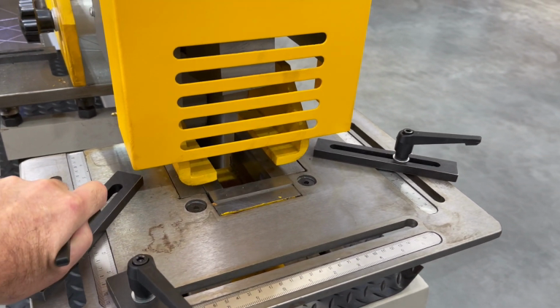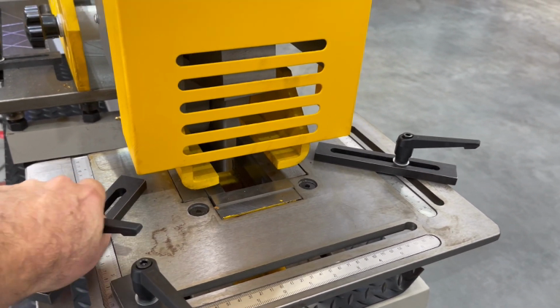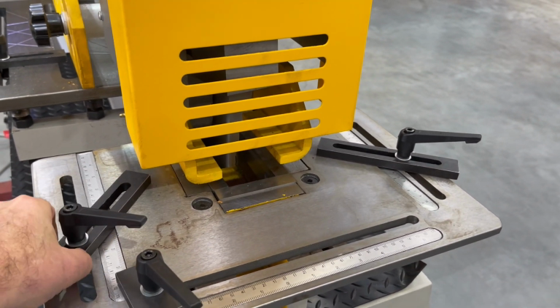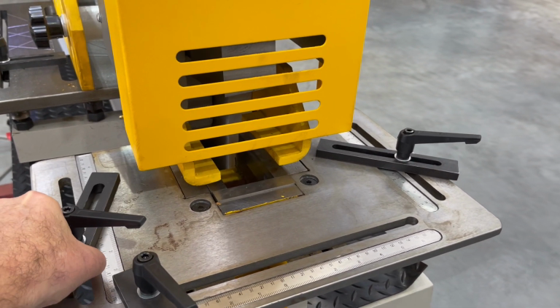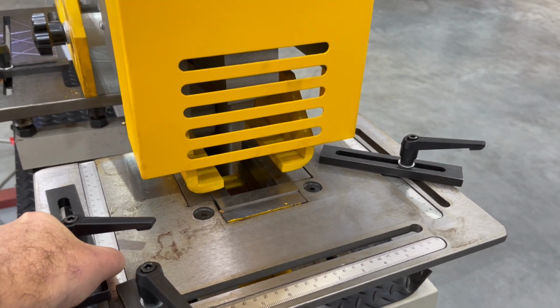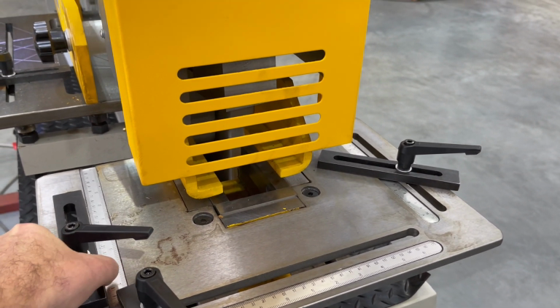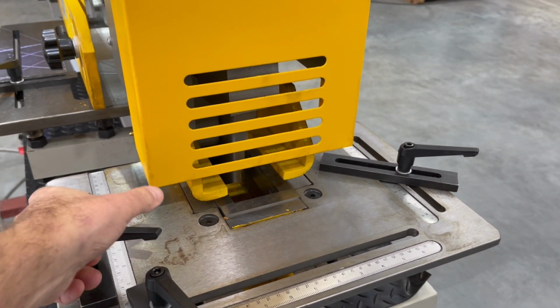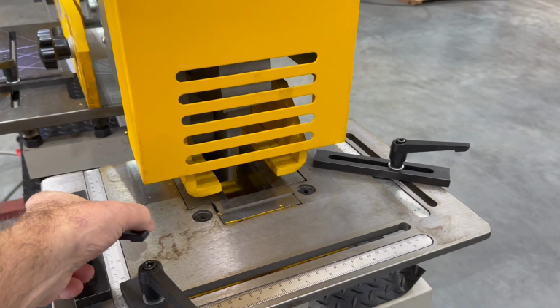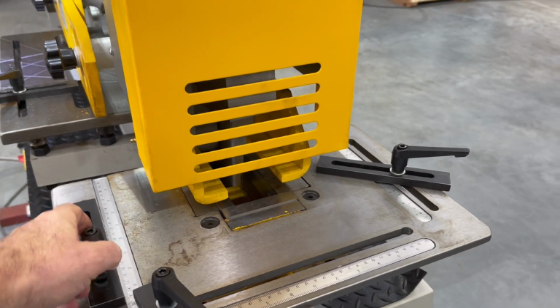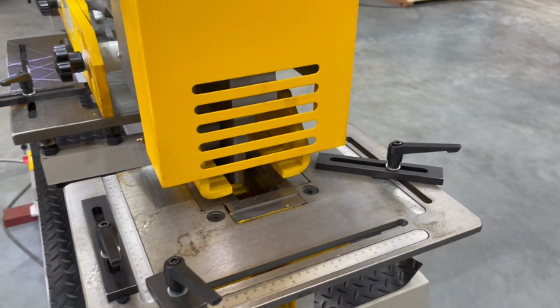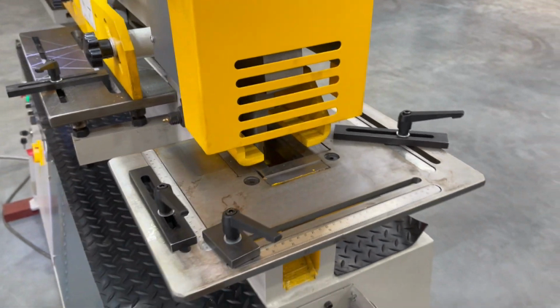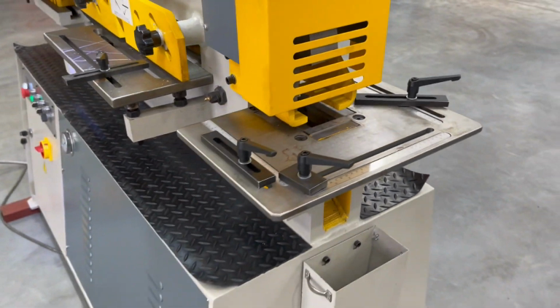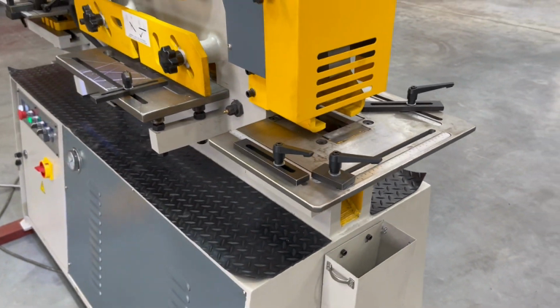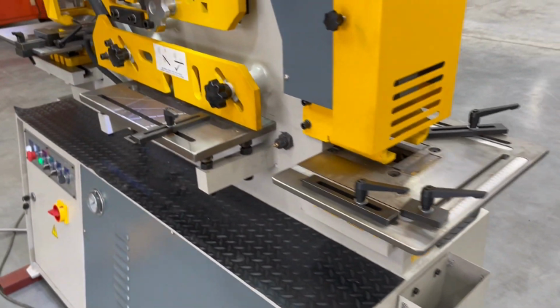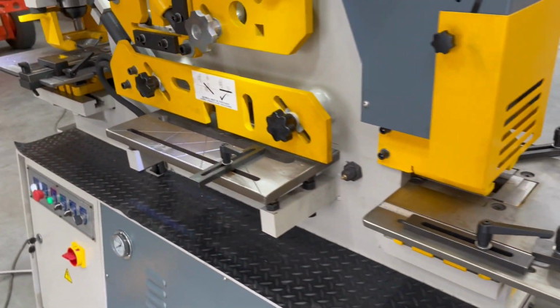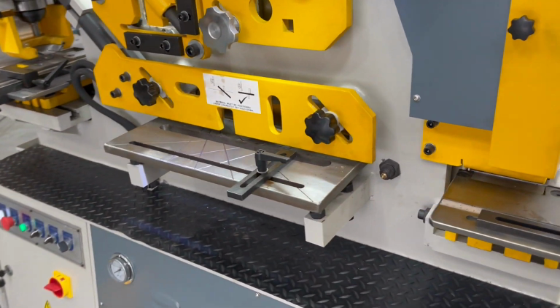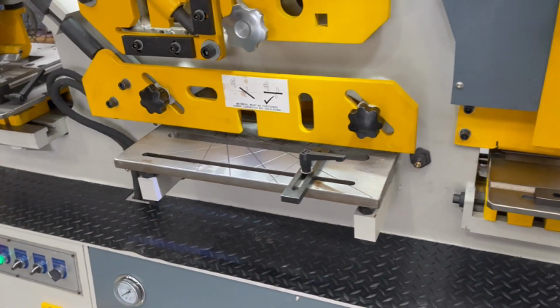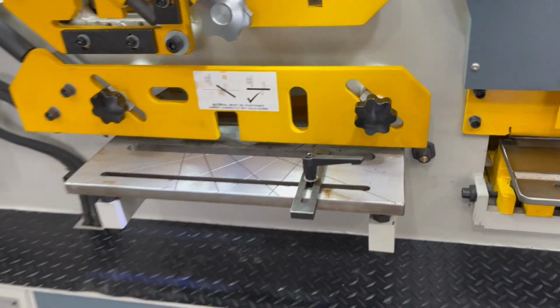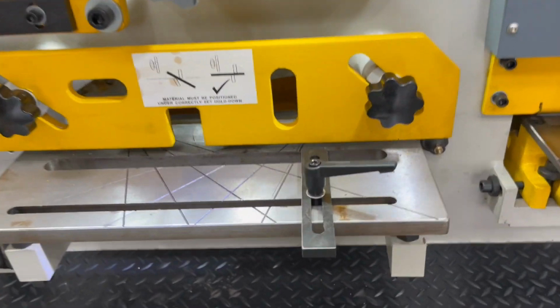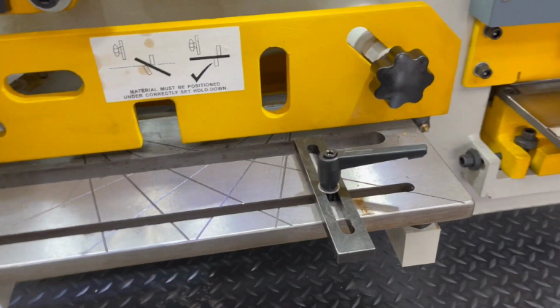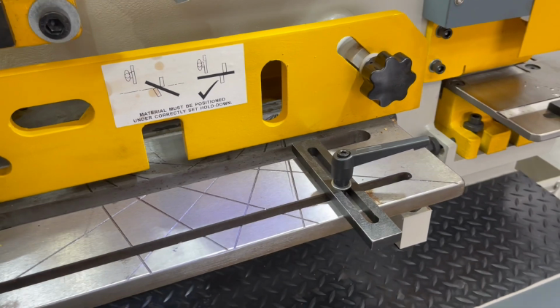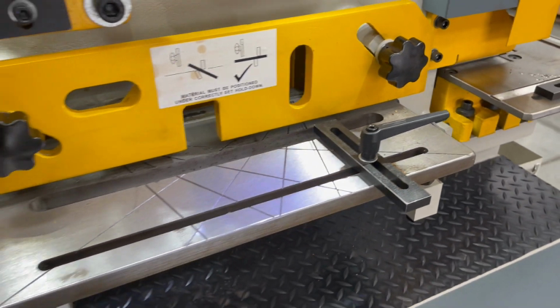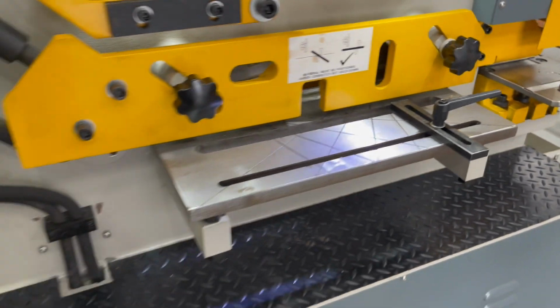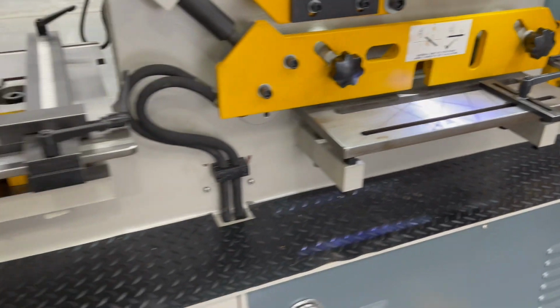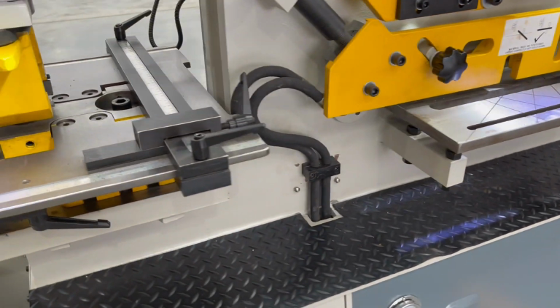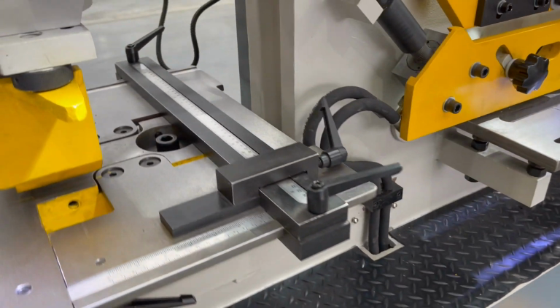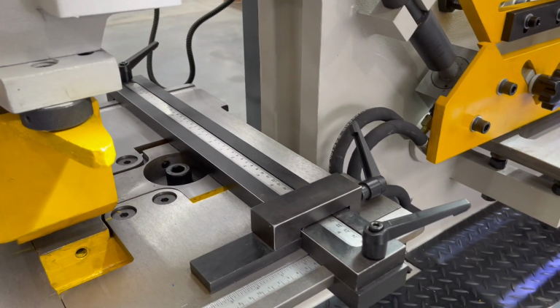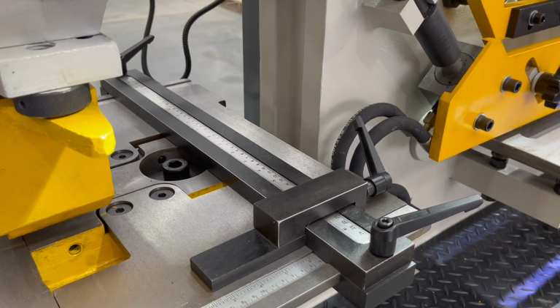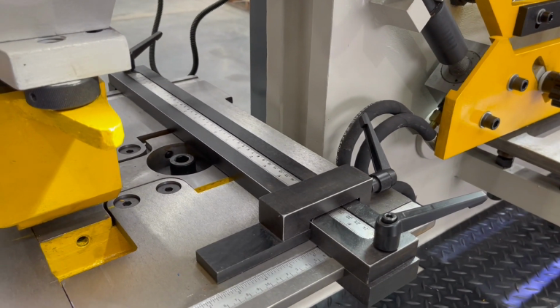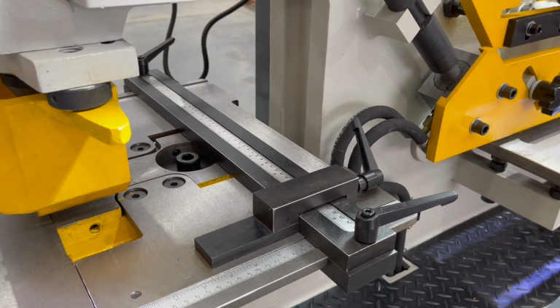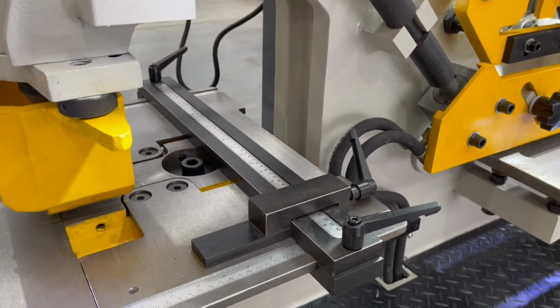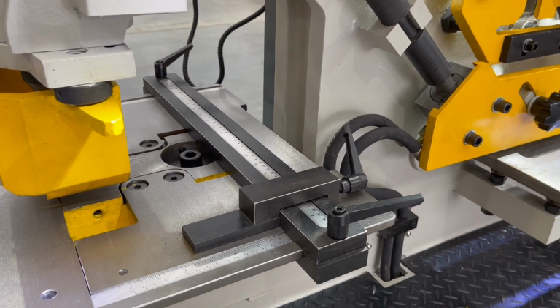The front and back tables have scaled rulers, as you can see, and a little jigging system so you can set those jigs to whatever position you want. If you've got base plates to crop out or notch out, simply set your work table jigs to those positions.